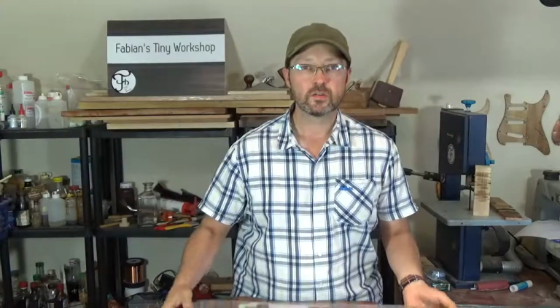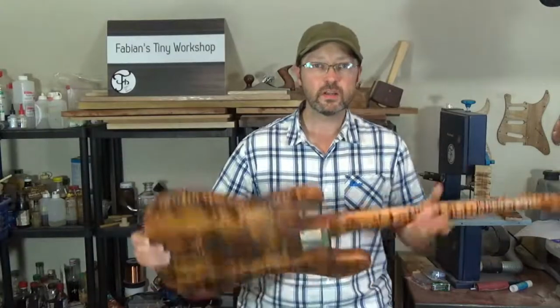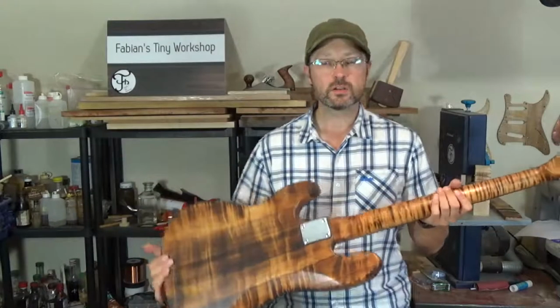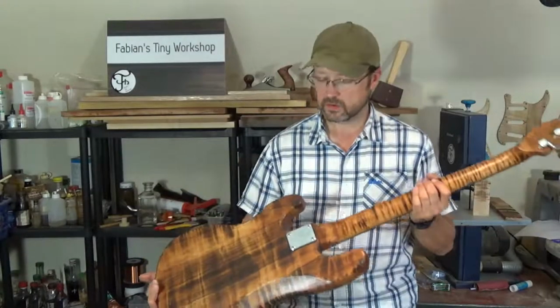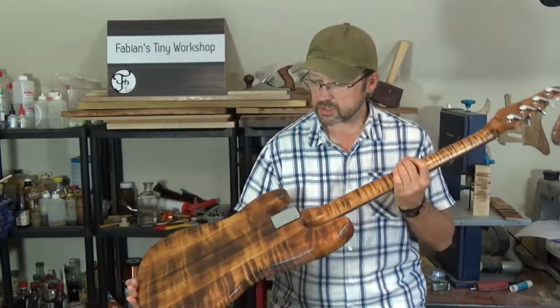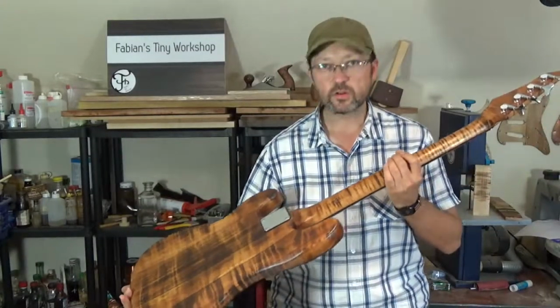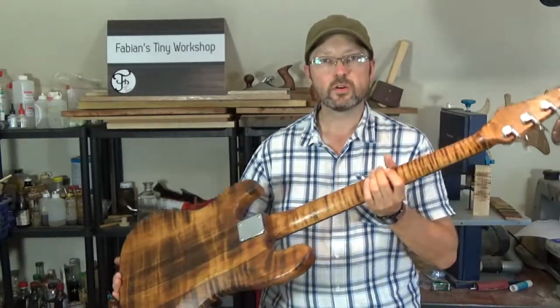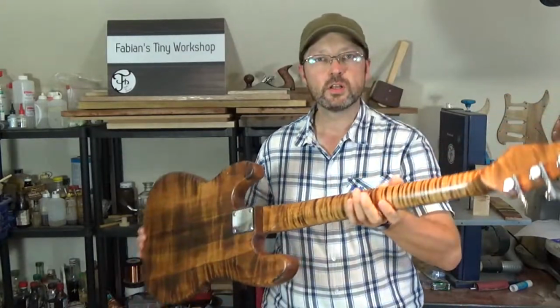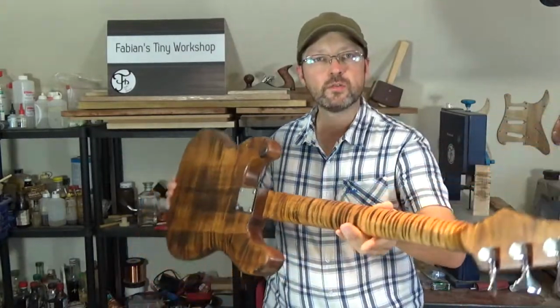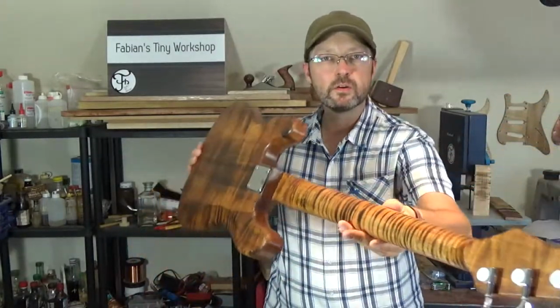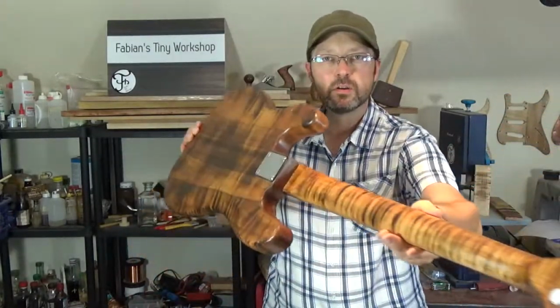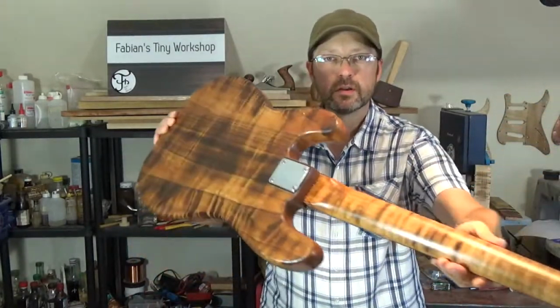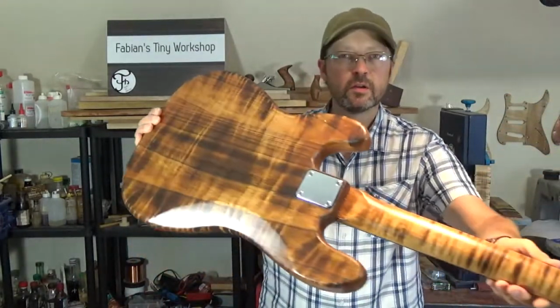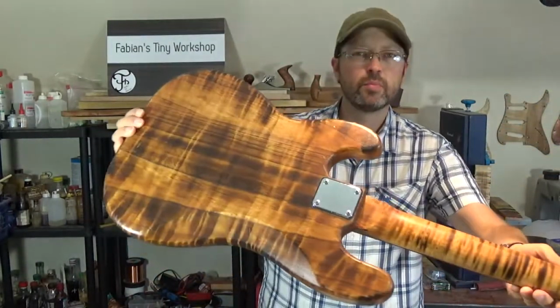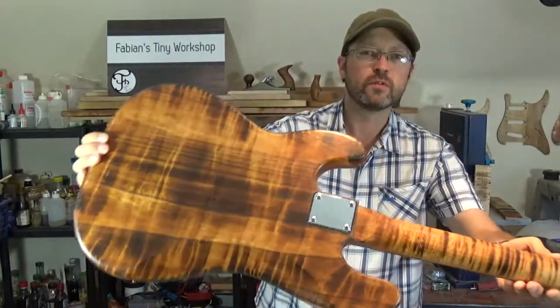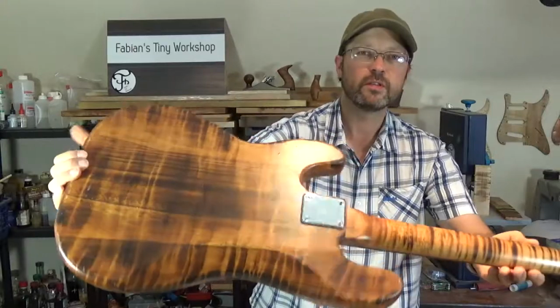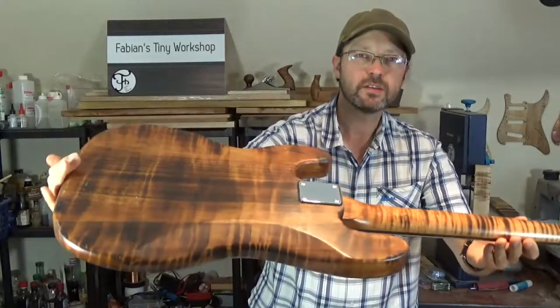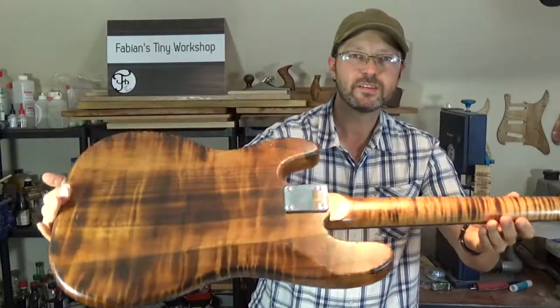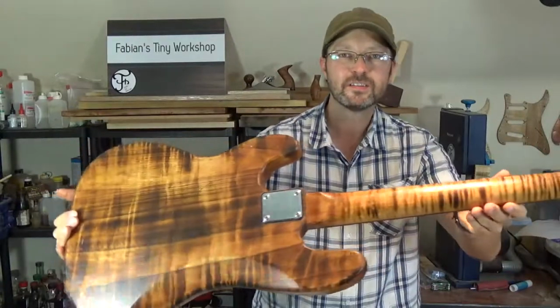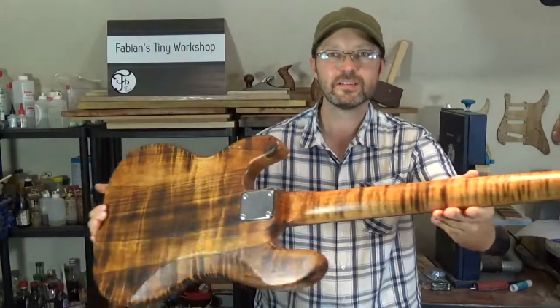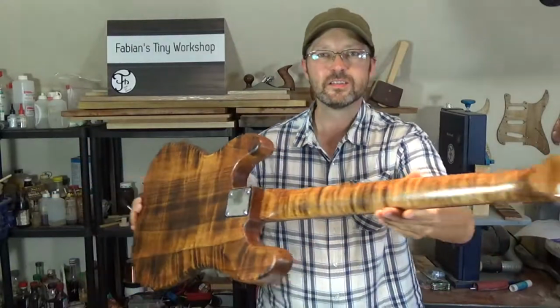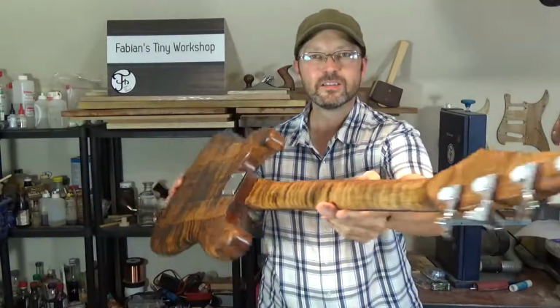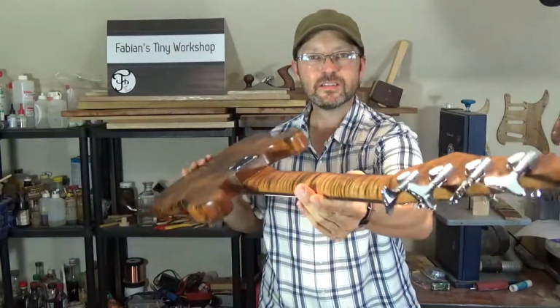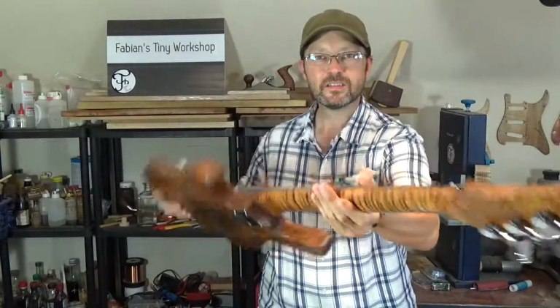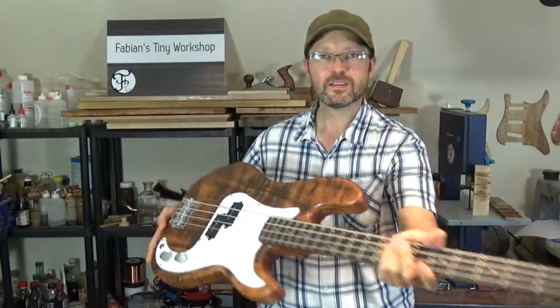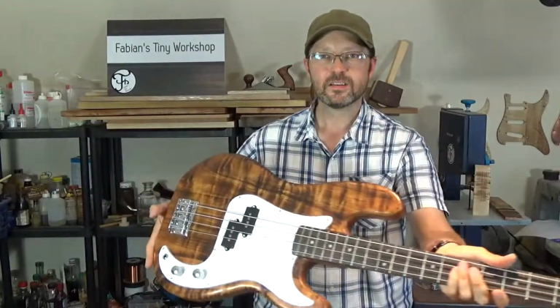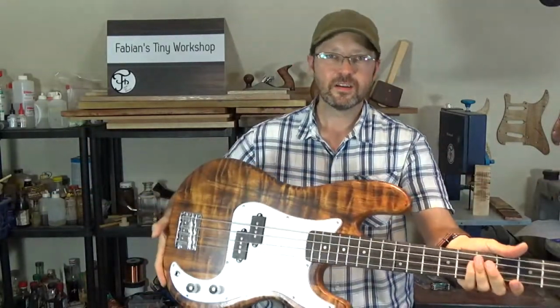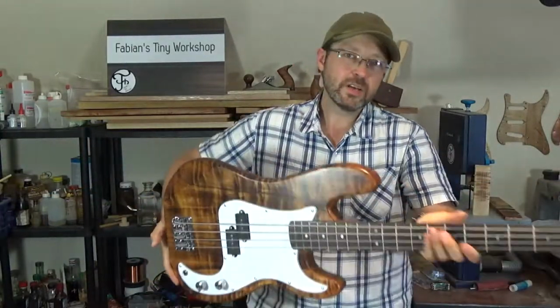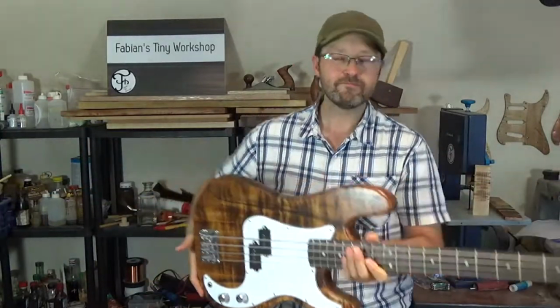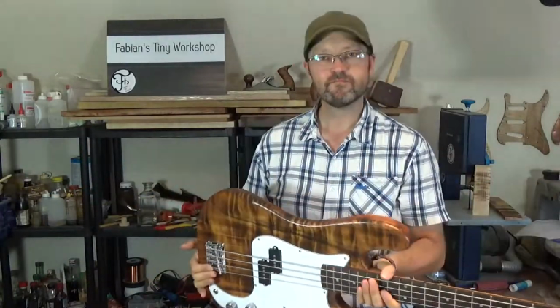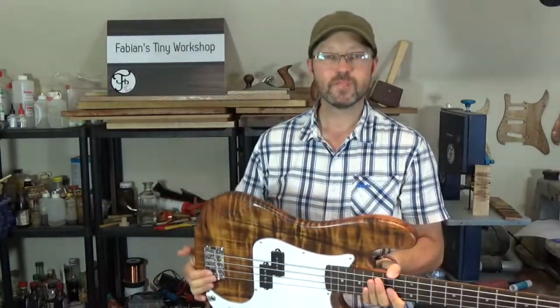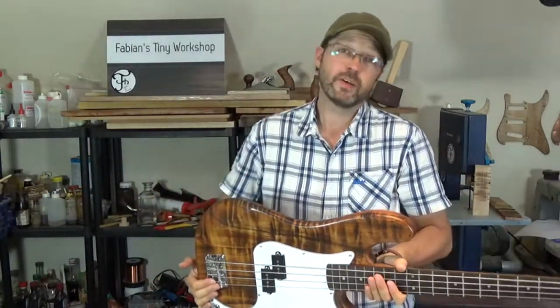Take a look at this gorgeous looking curly wood figure. Beautiful, isn't it? Only it's fake.